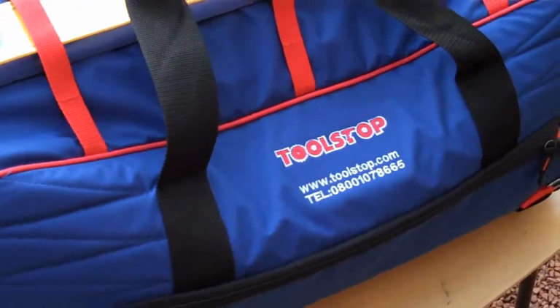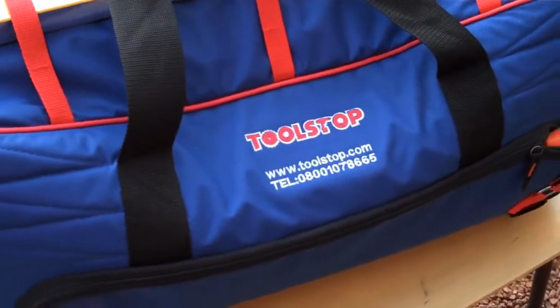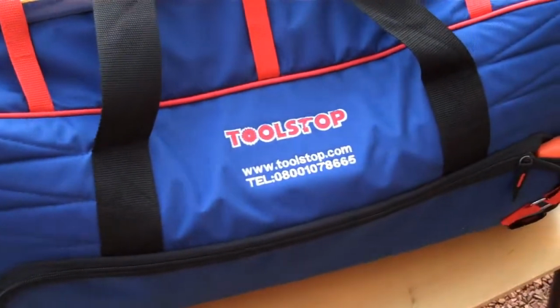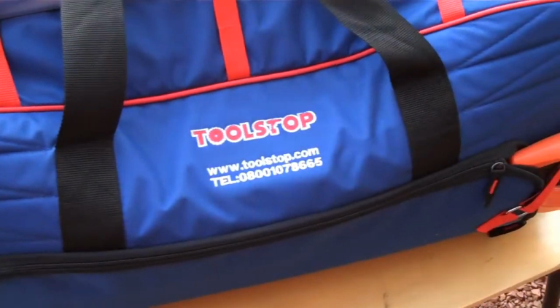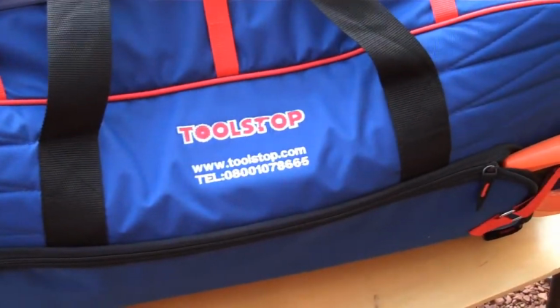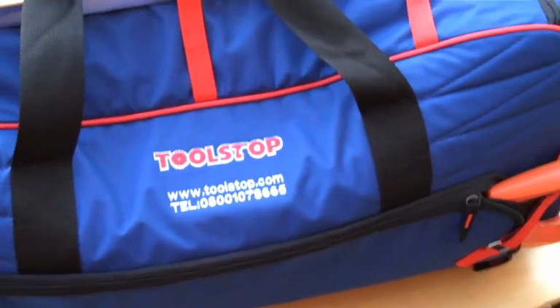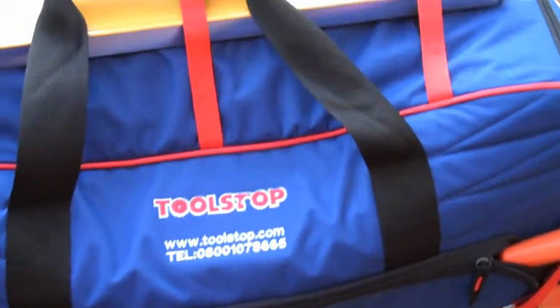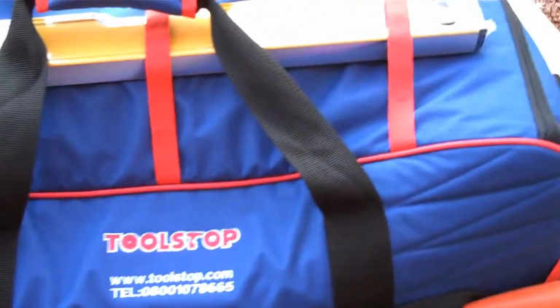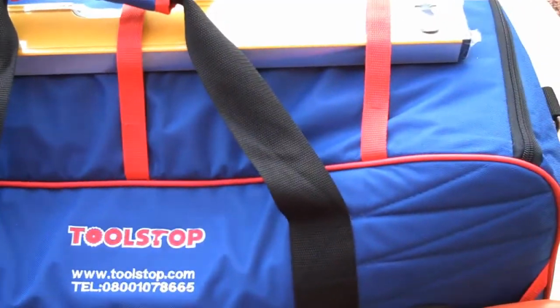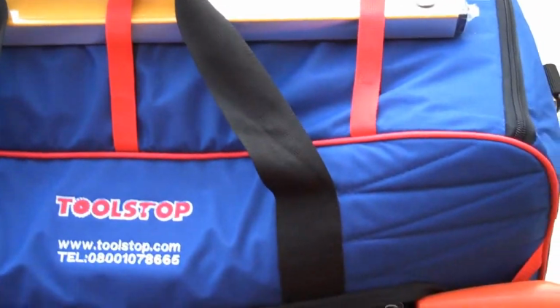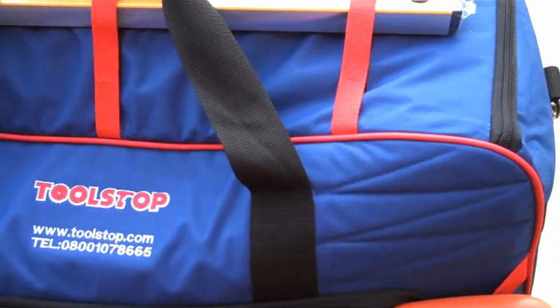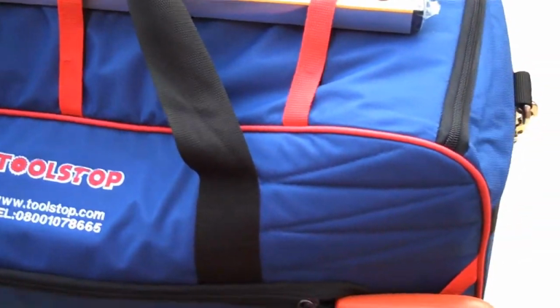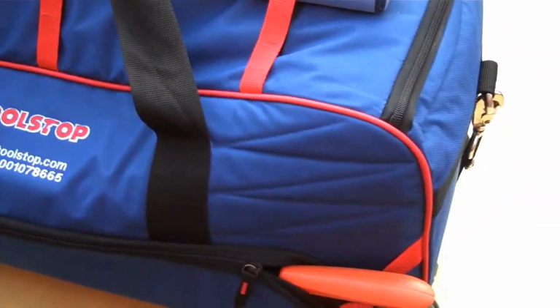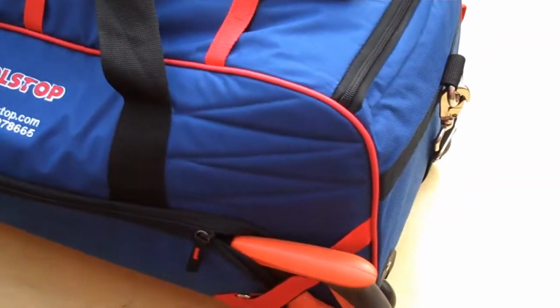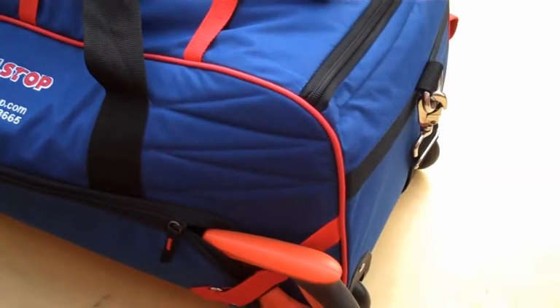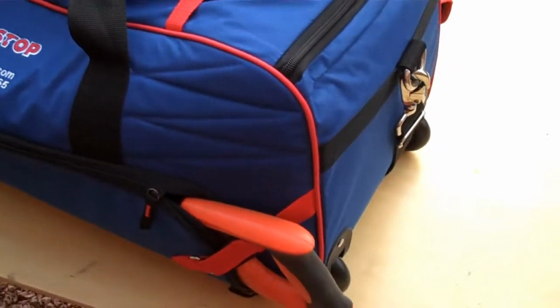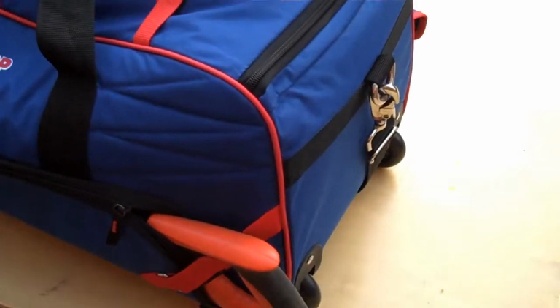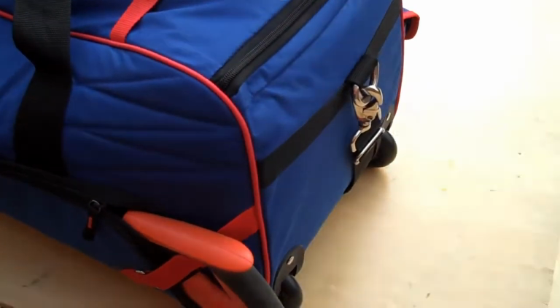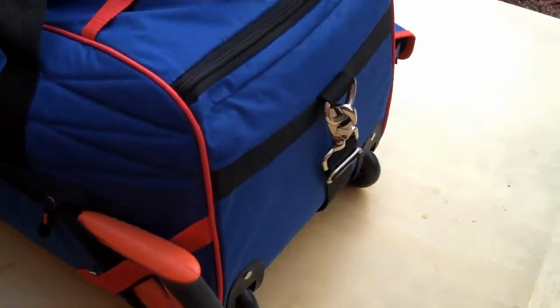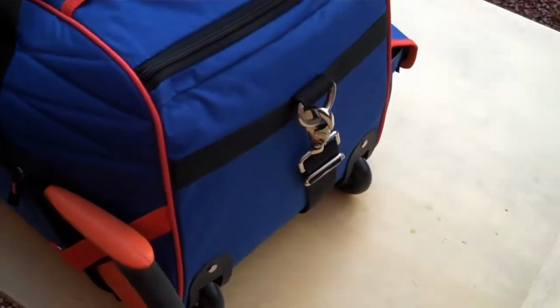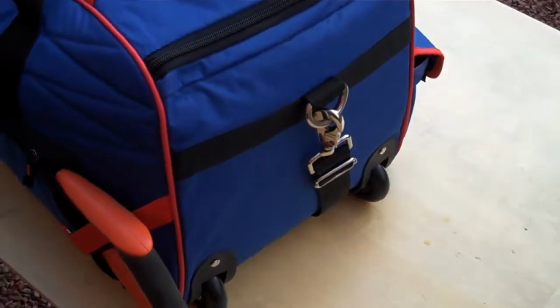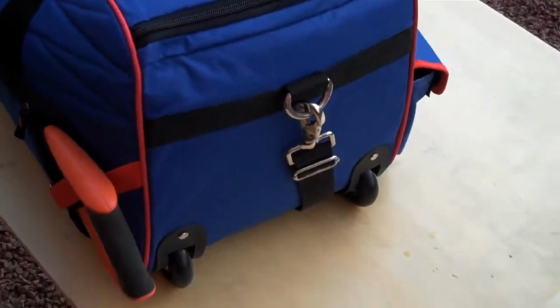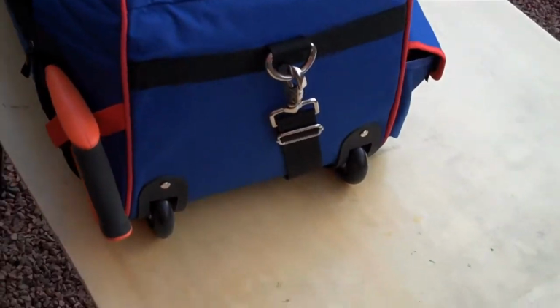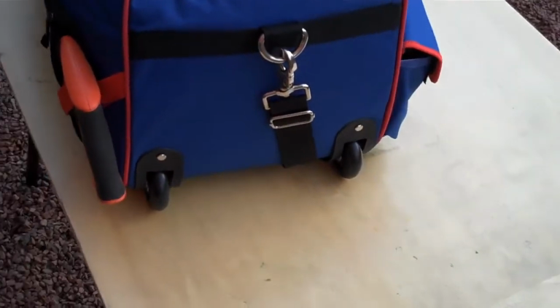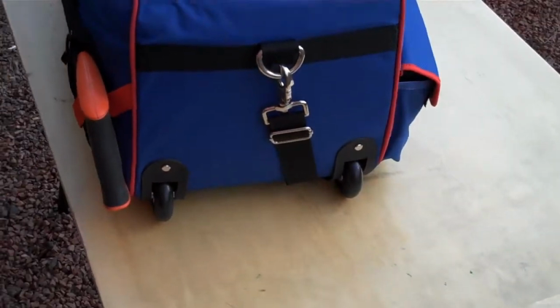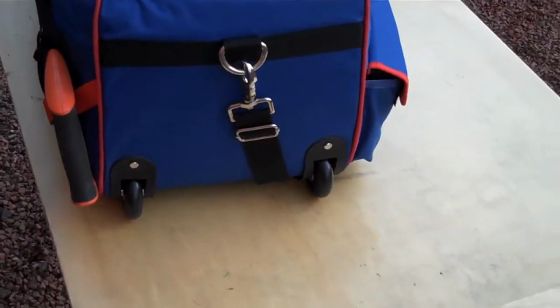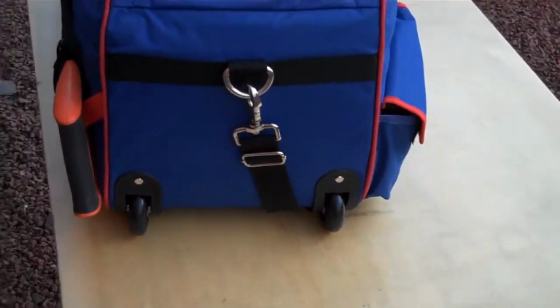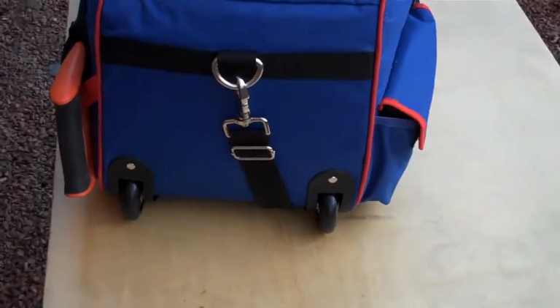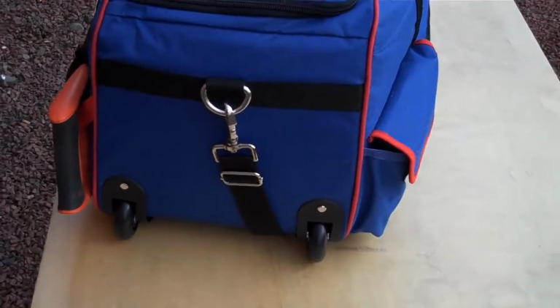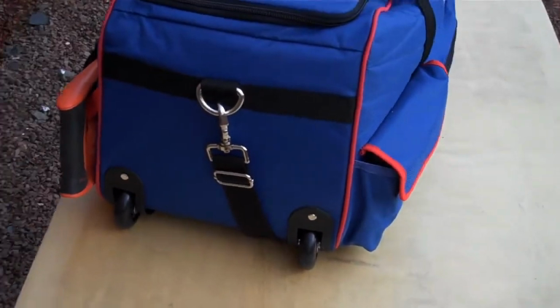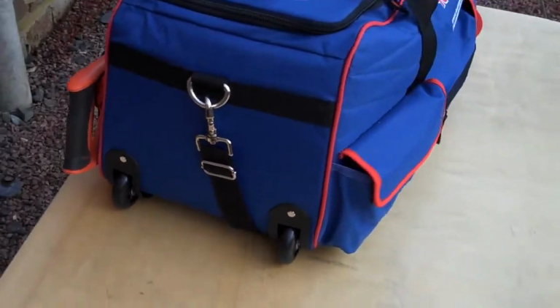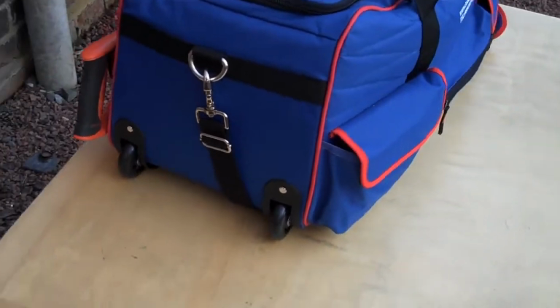On top of the bag there are three straps which allow you to hold saws and levels, and on the side of the bag there is another pocket, excellent for holding saws and levels.